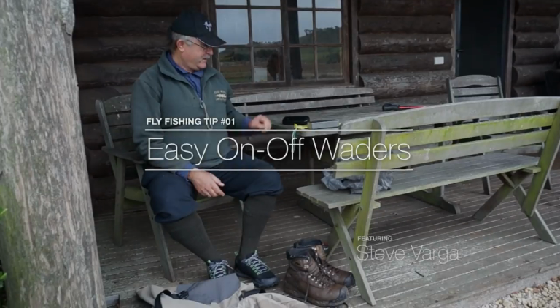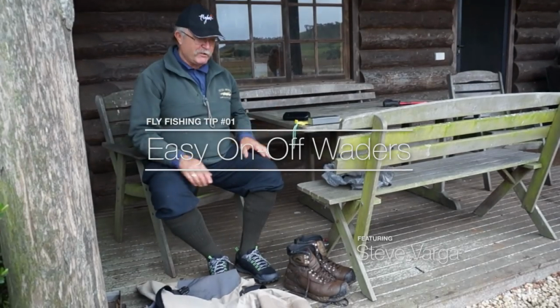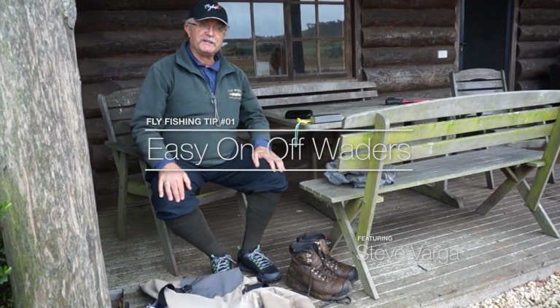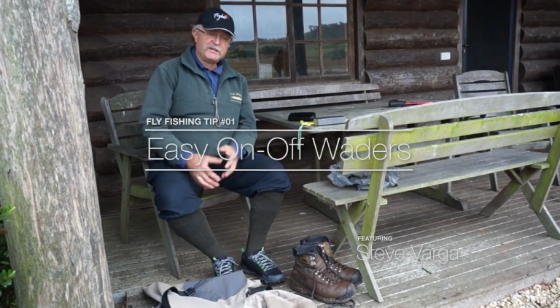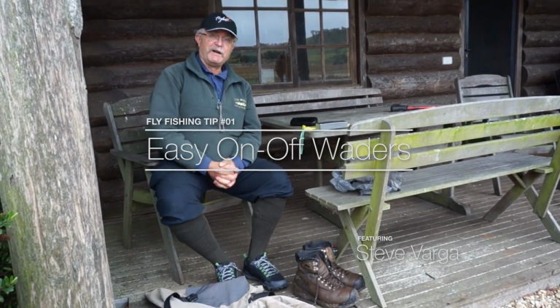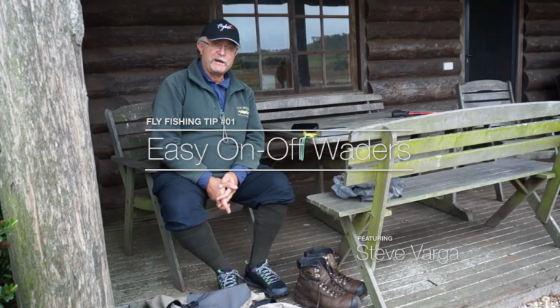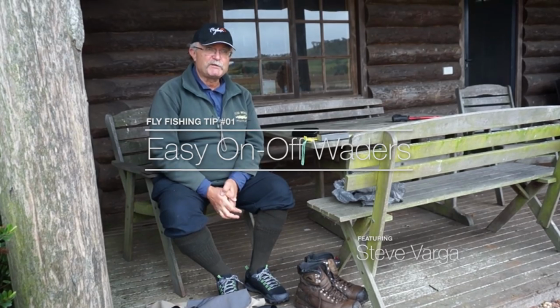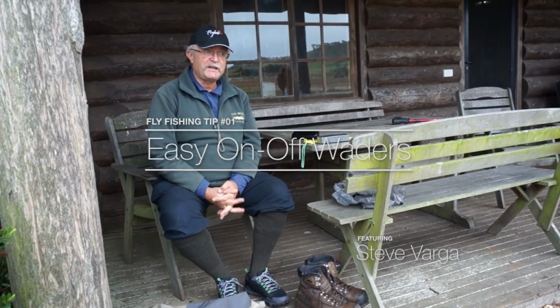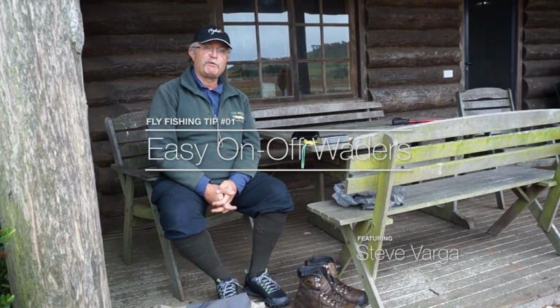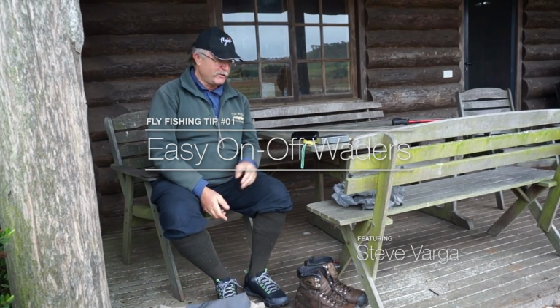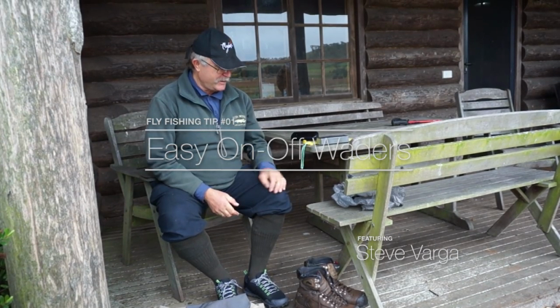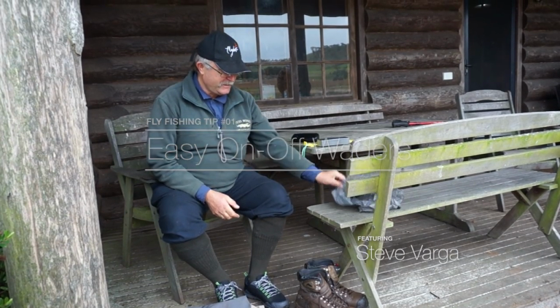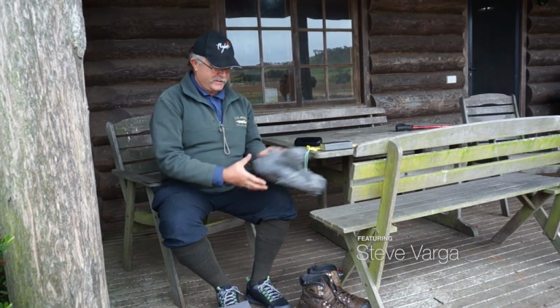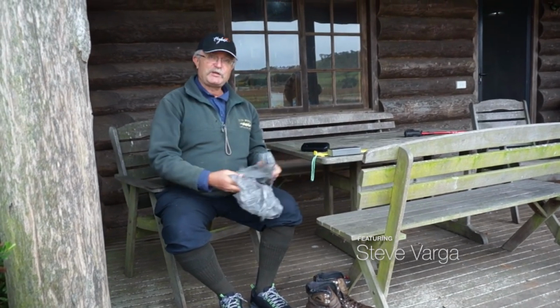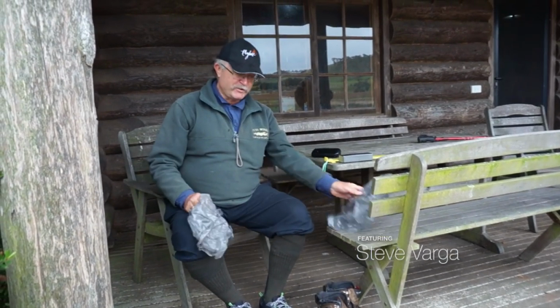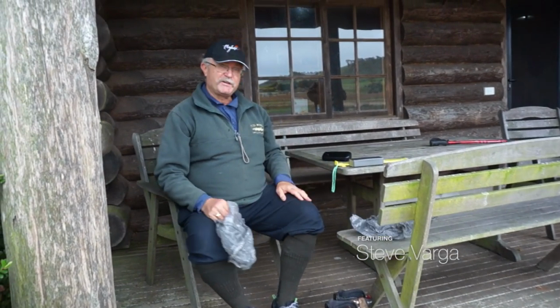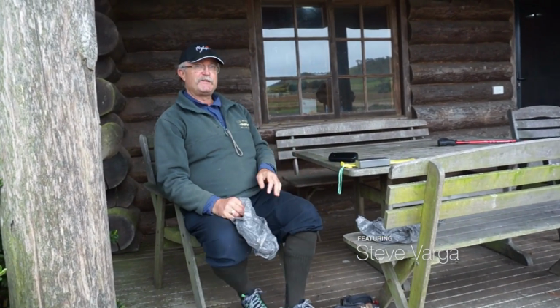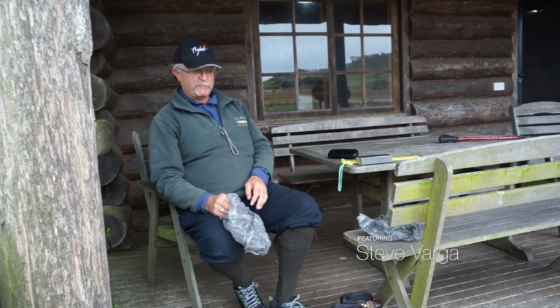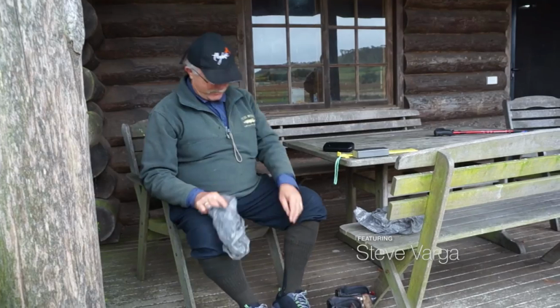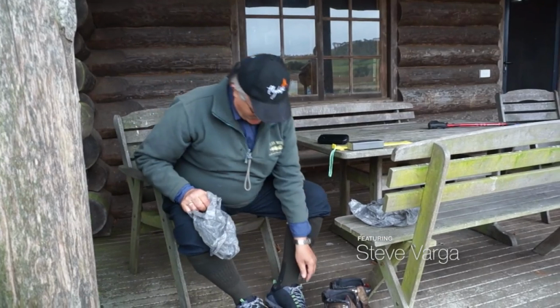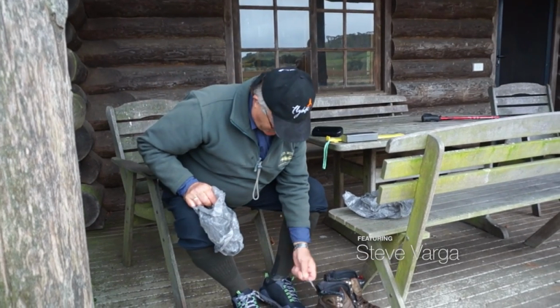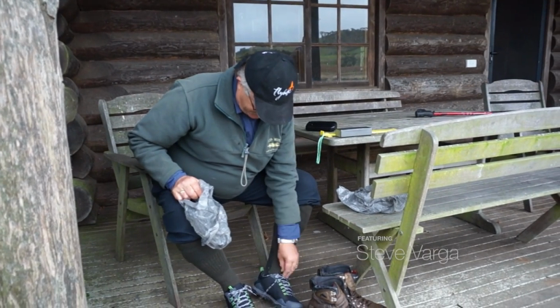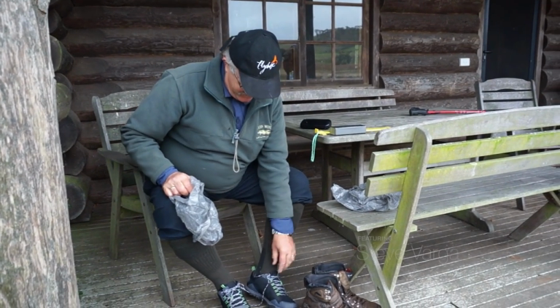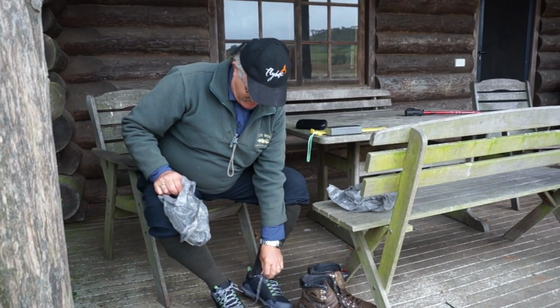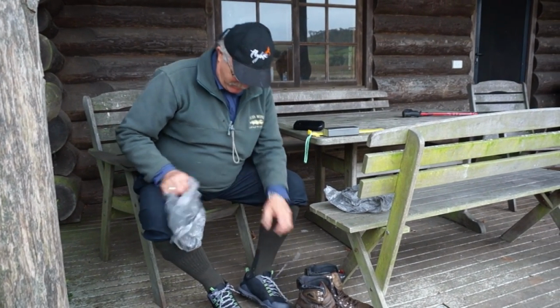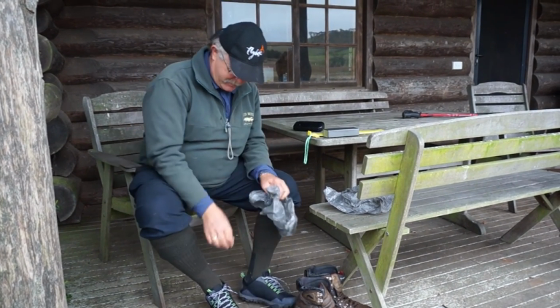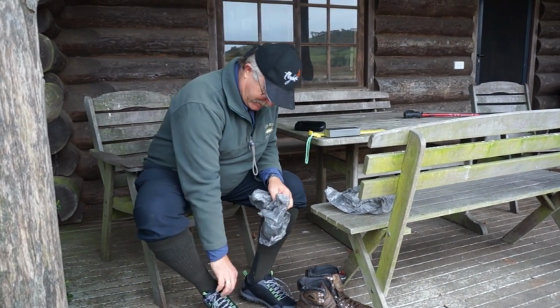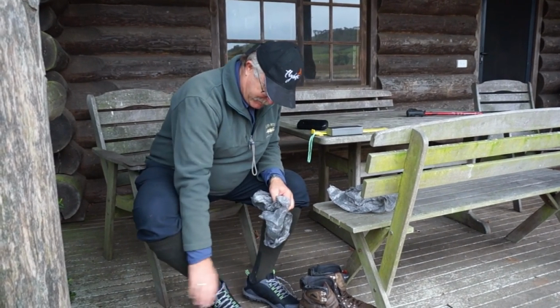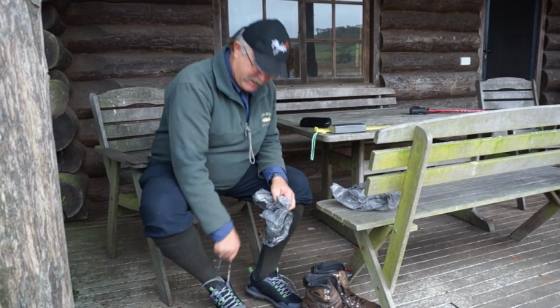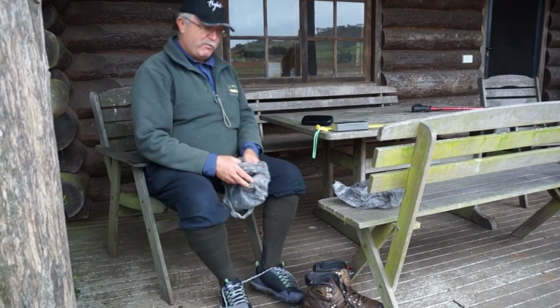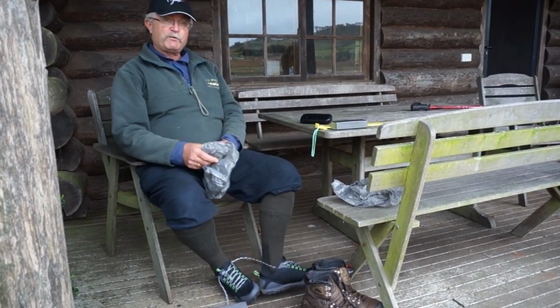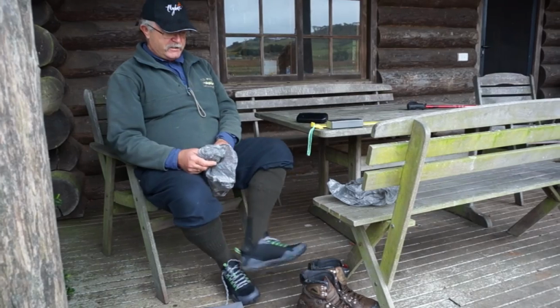We've got some wading tips for you — how to get your waders on and off pretty easily. These are tips brought to you by Steve and Nelson from the Sunshine Flycarship Club. For starters, you wear nice long socks so everything slips into your waders quite nicely.